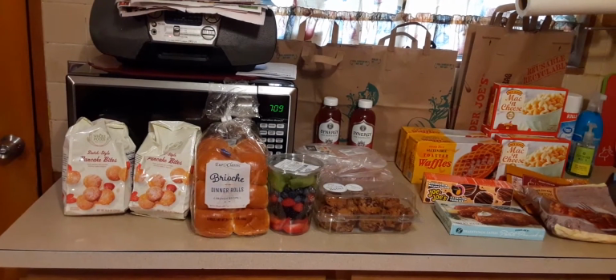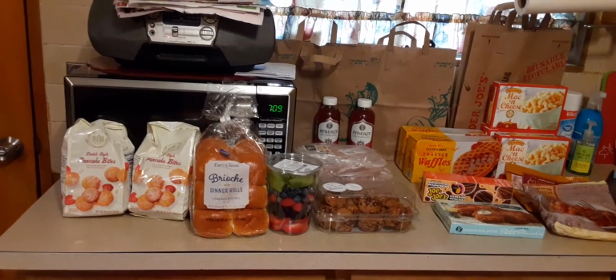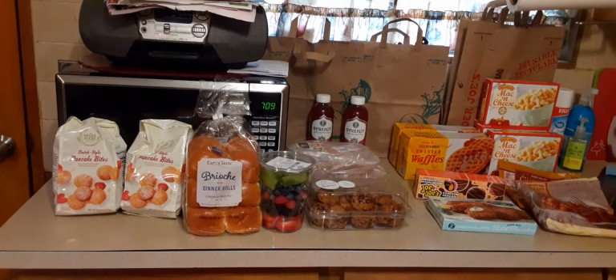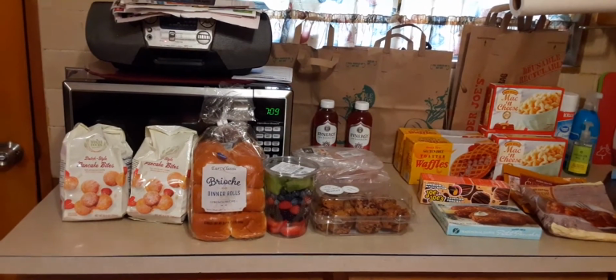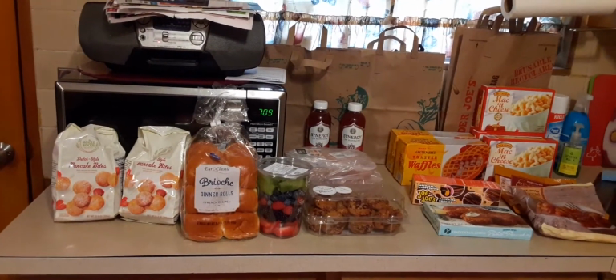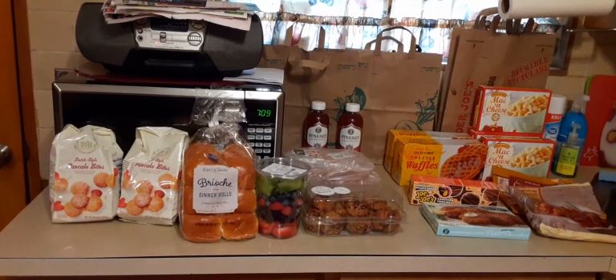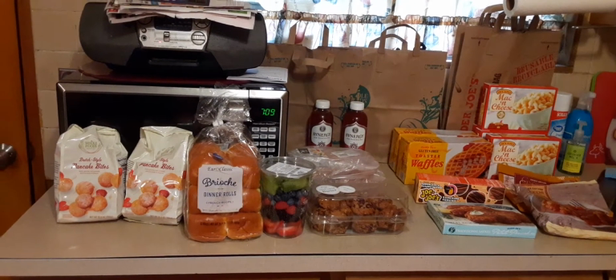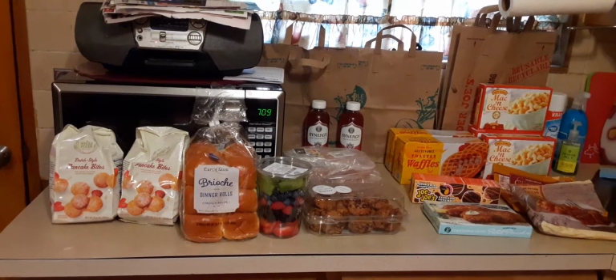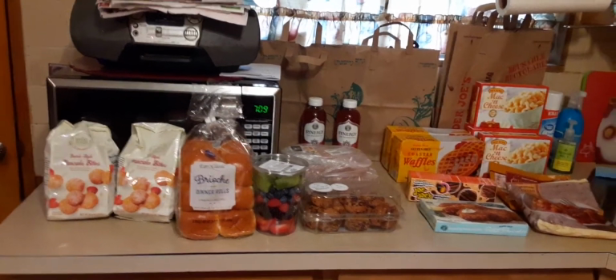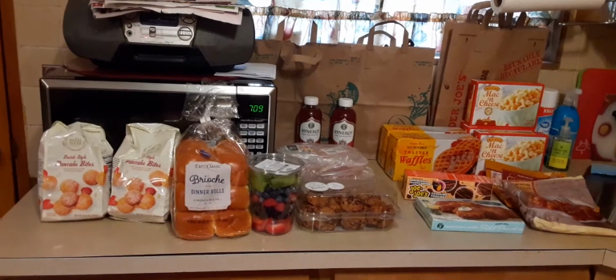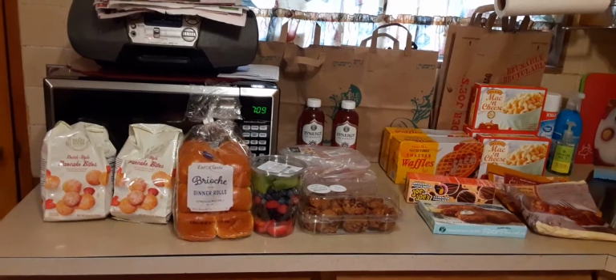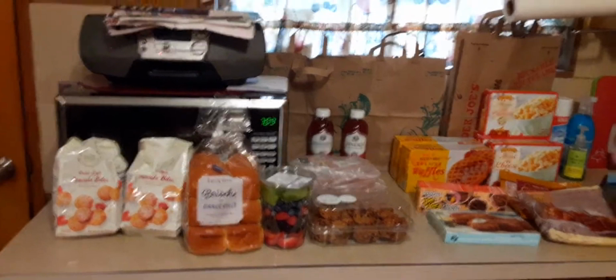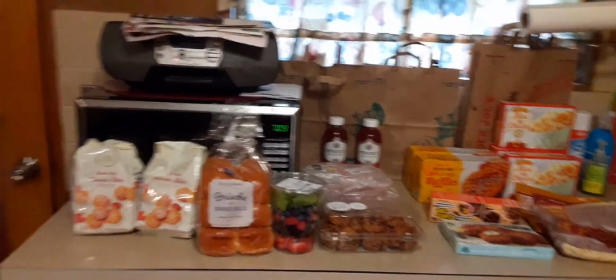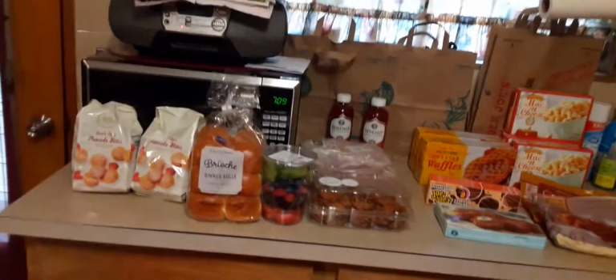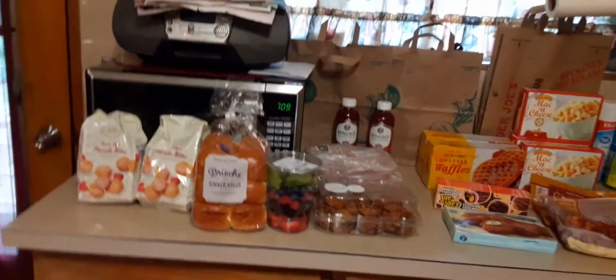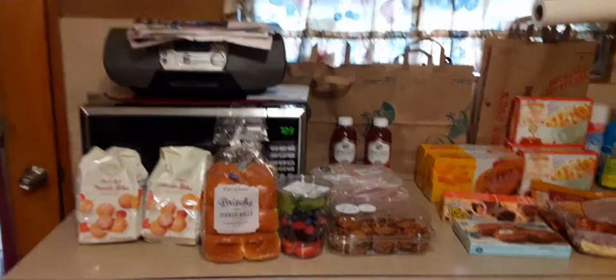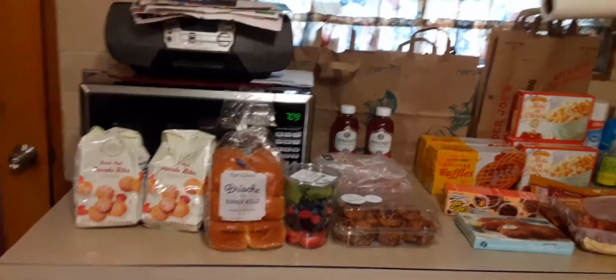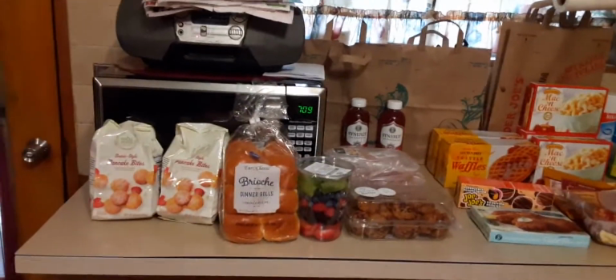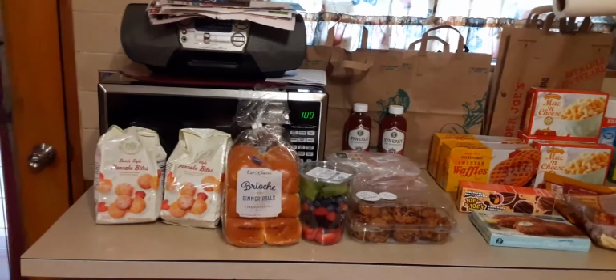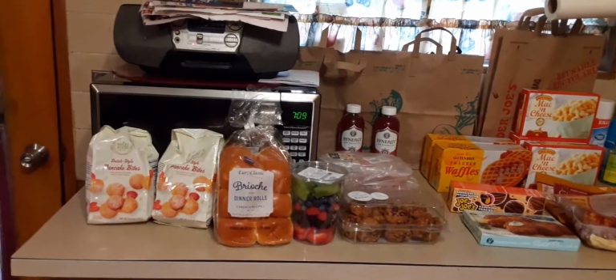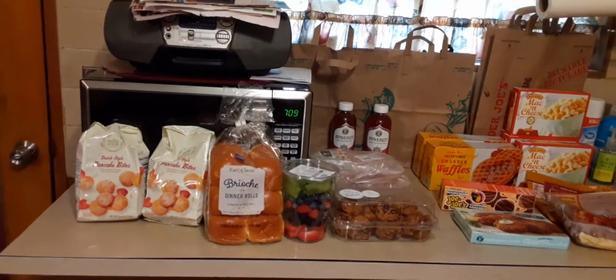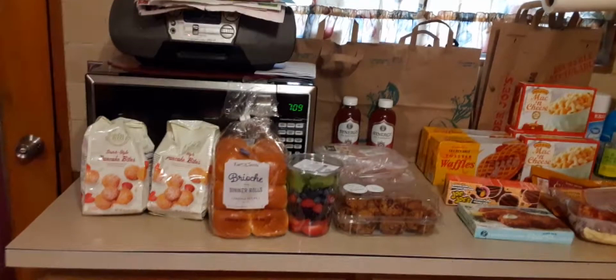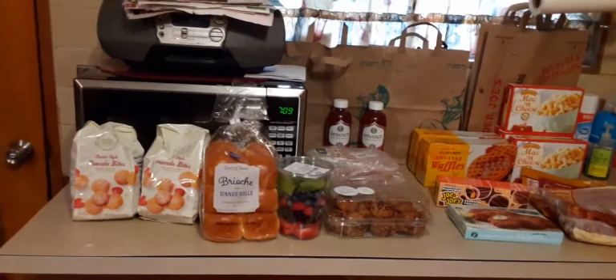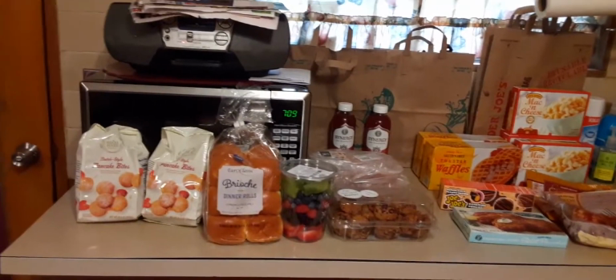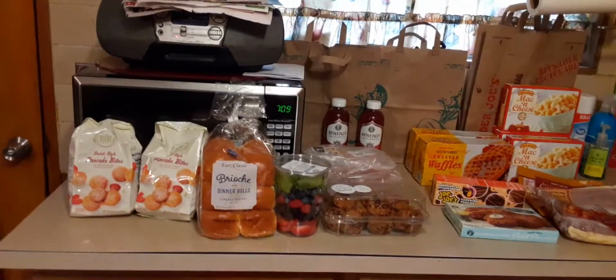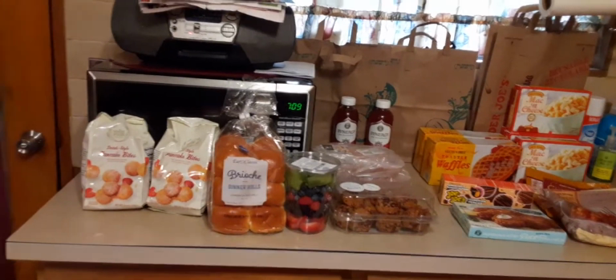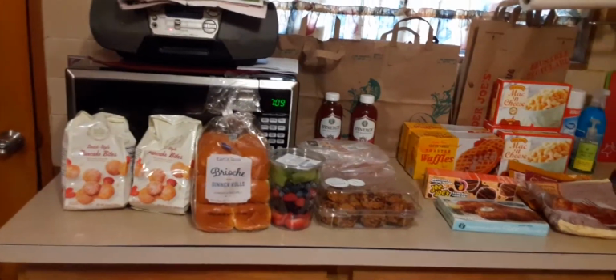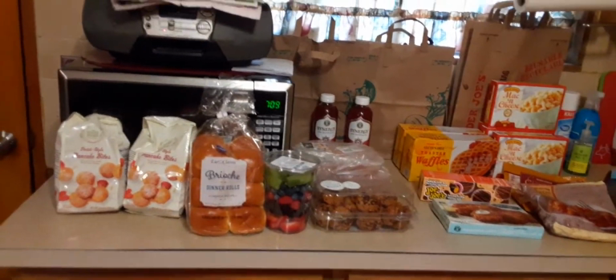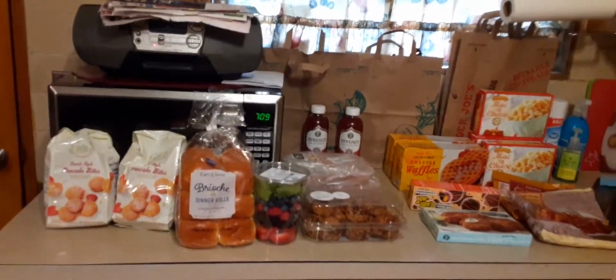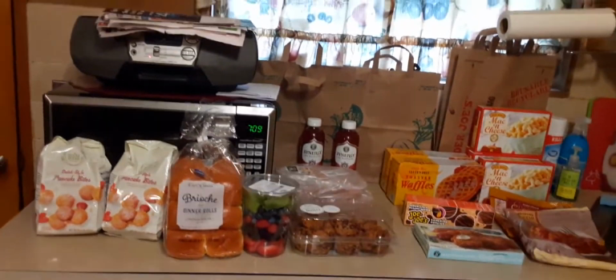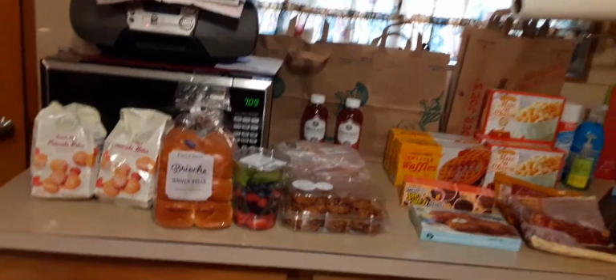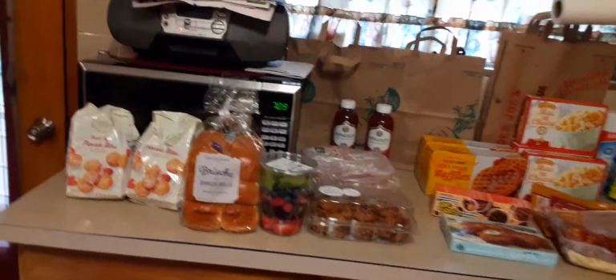Hi guys, this is Dee Dee from Making It McGee. Welcome back to my channel. In today's video I have a Whole Foods and Trader Joe's haul for you. I'll let you know what is what in the video — let's get started.